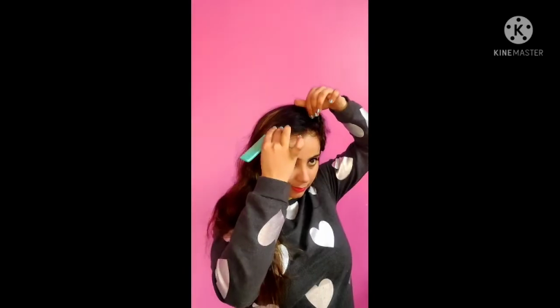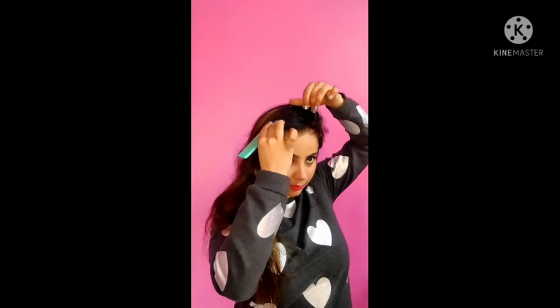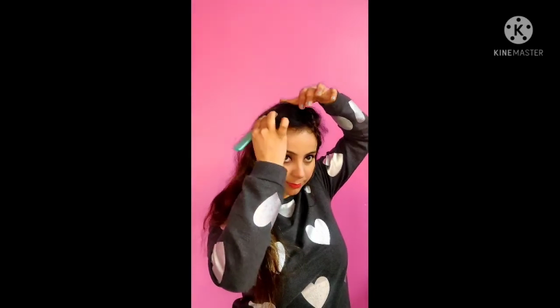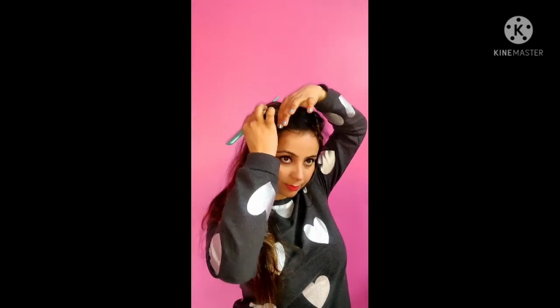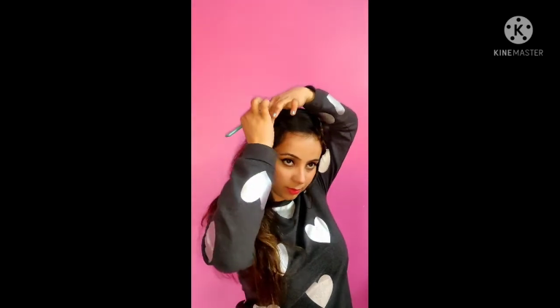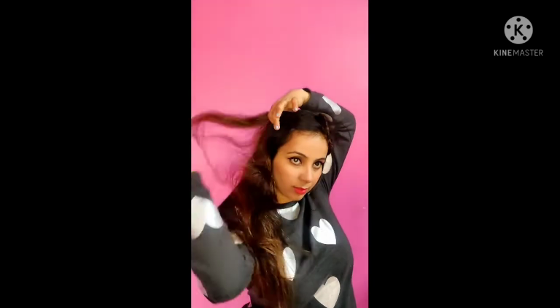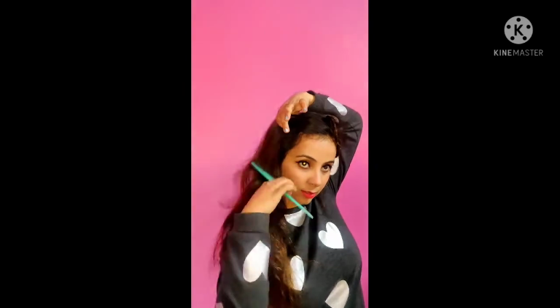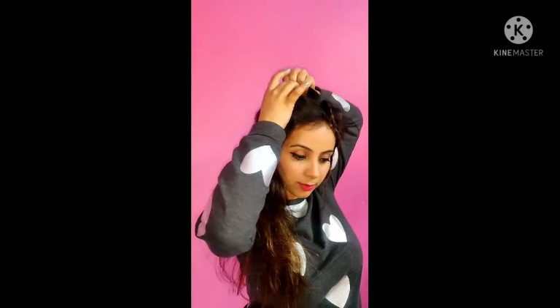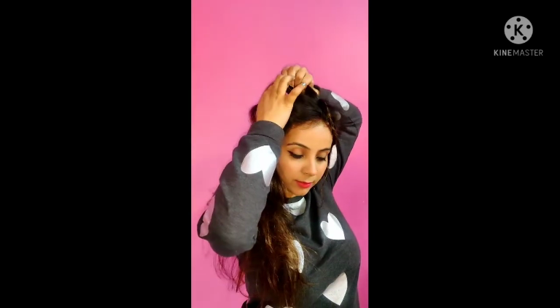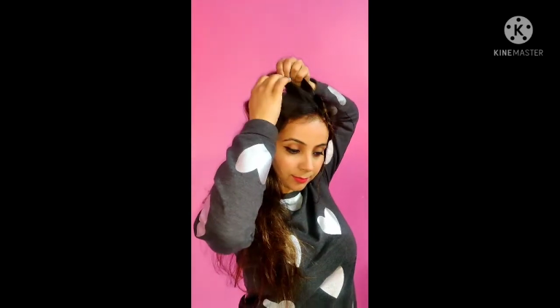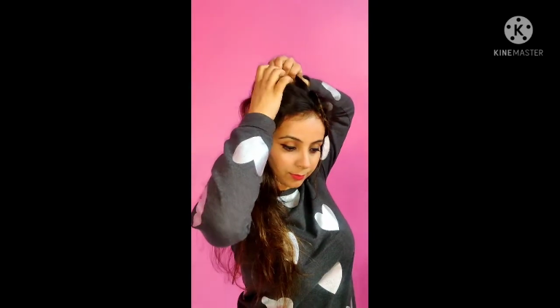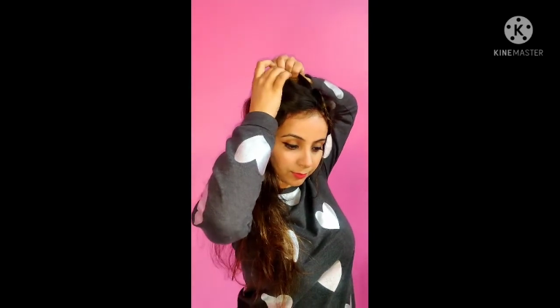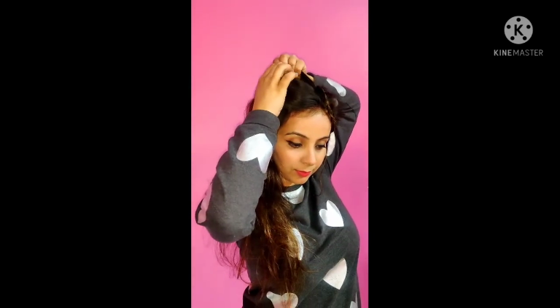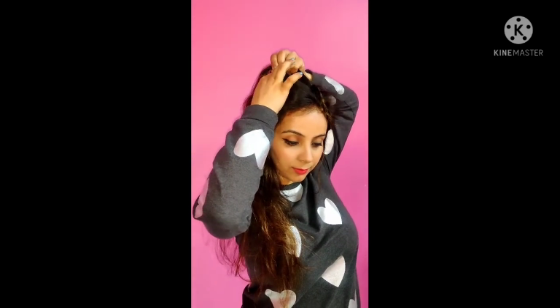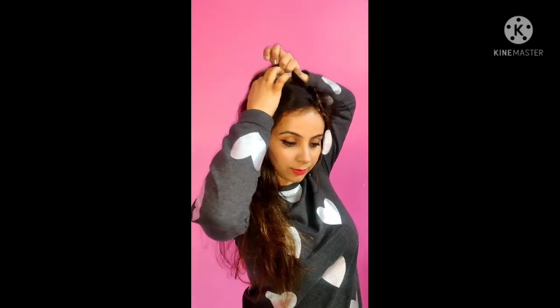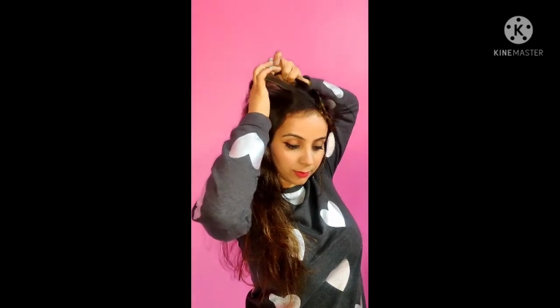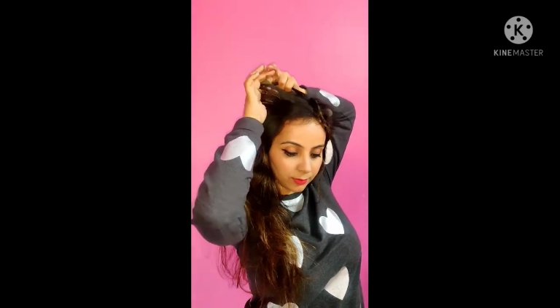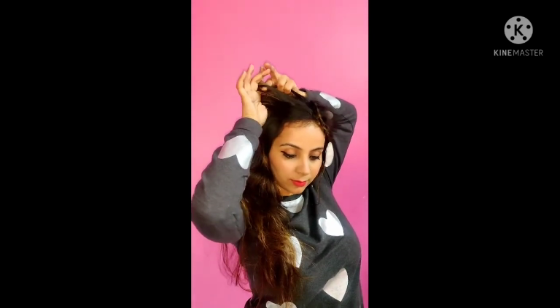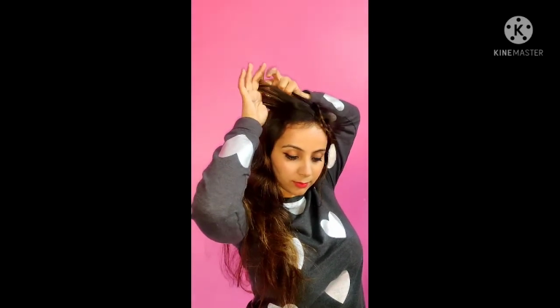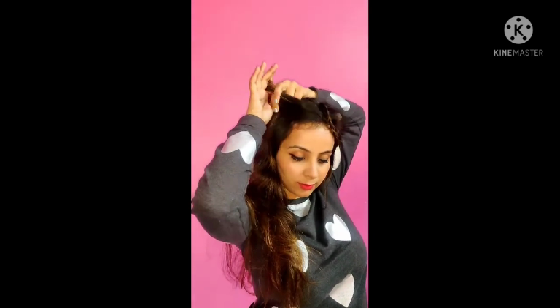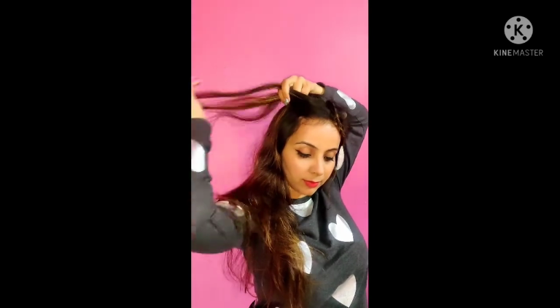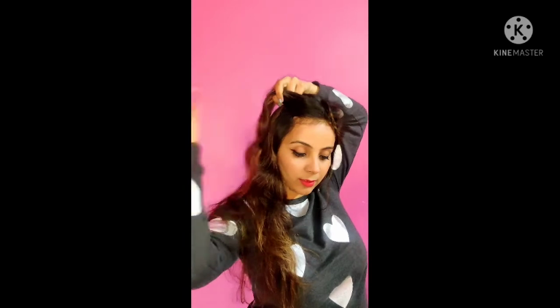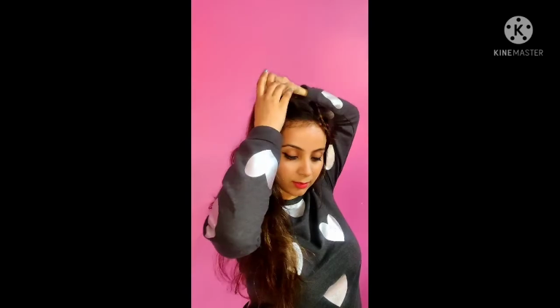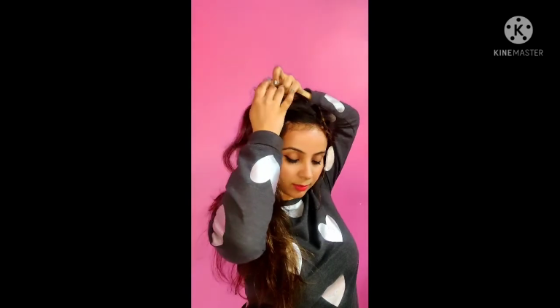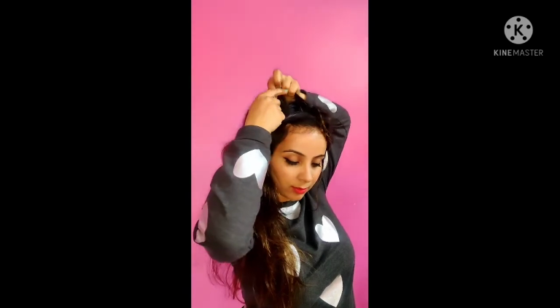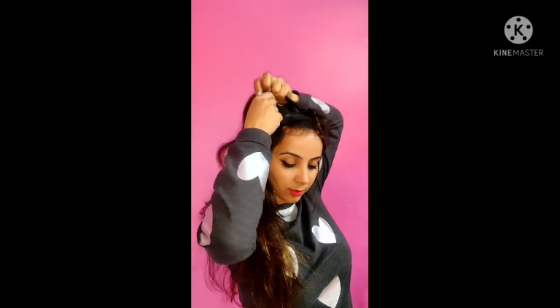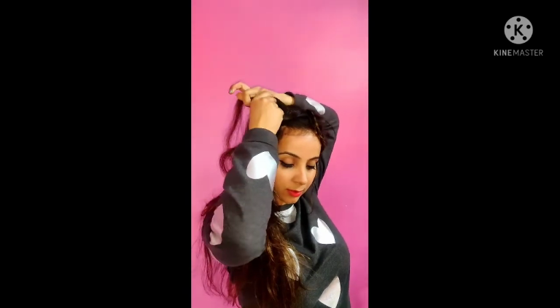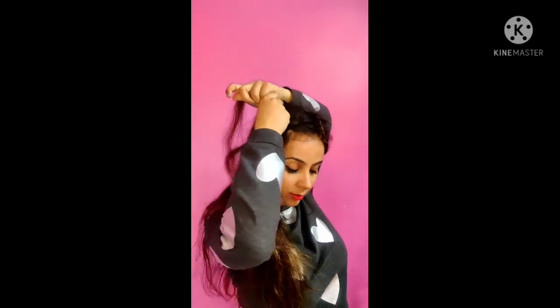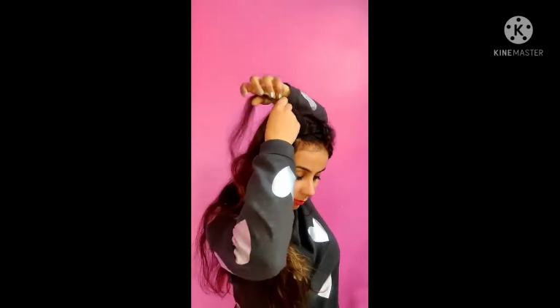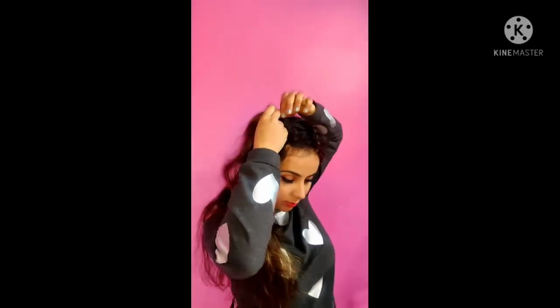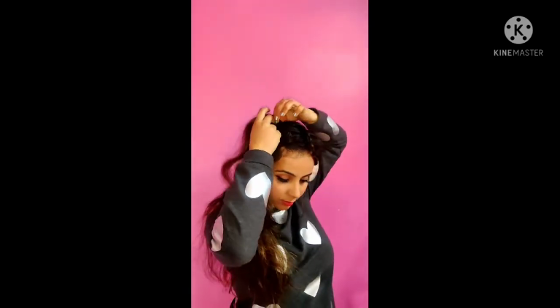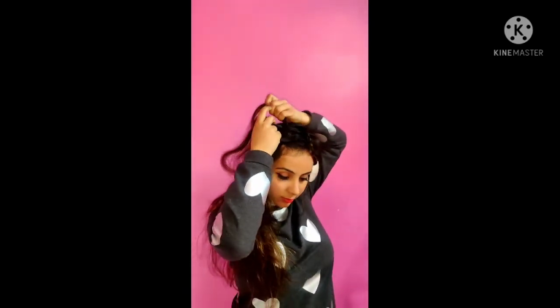Now place this braid on the opposite side, and take another section — this section should be a bit thick. Divide it into 3 parts and make a Dutch braid.